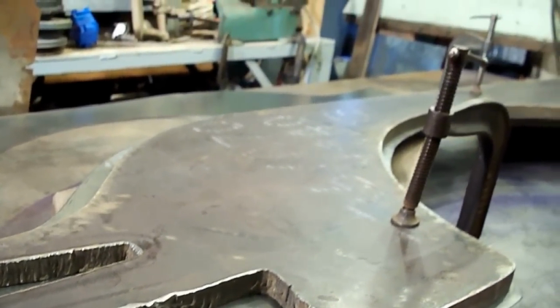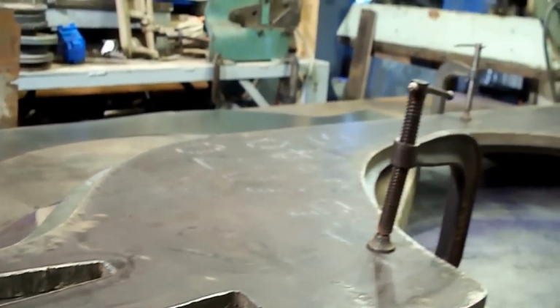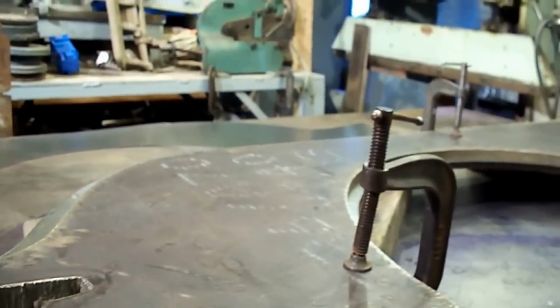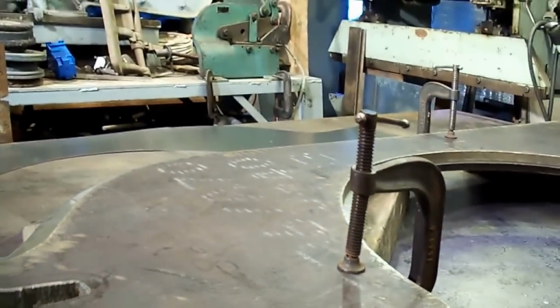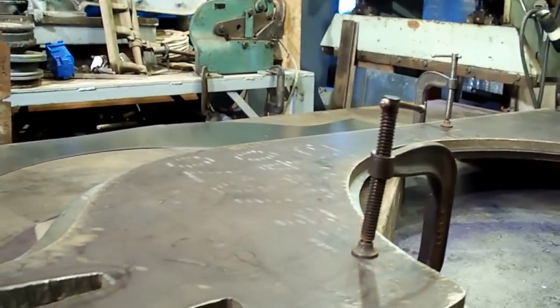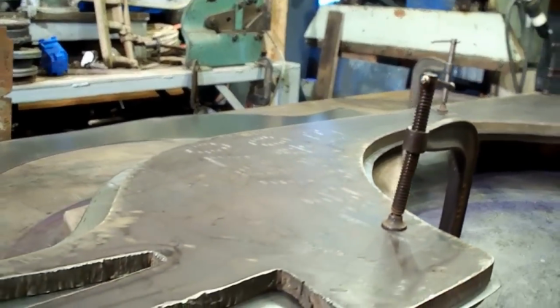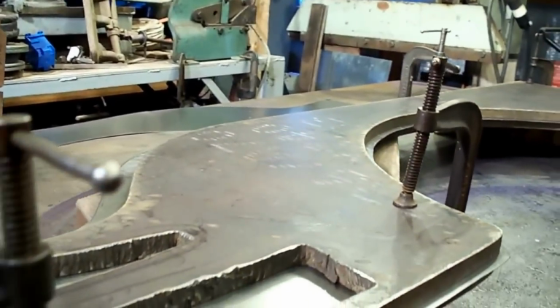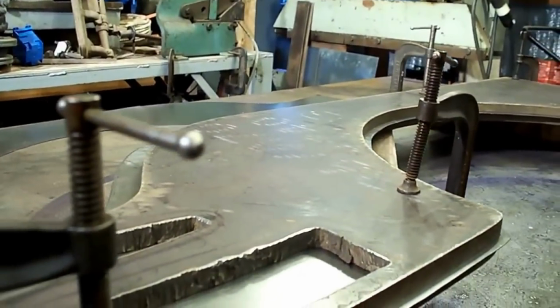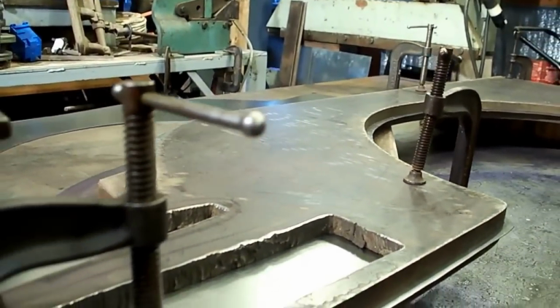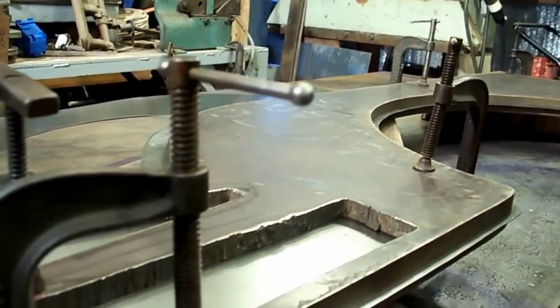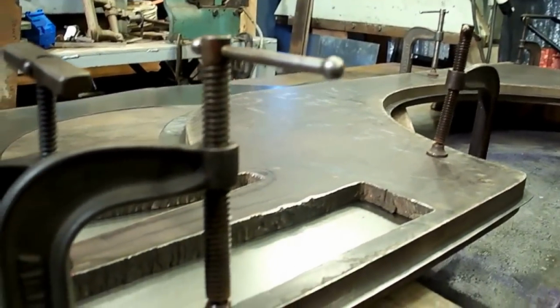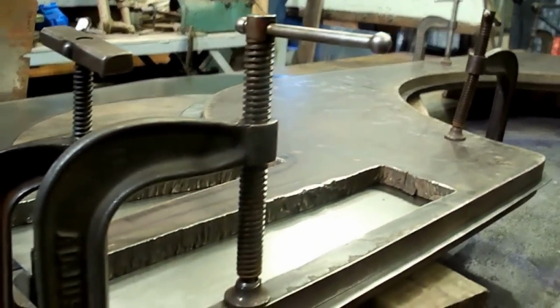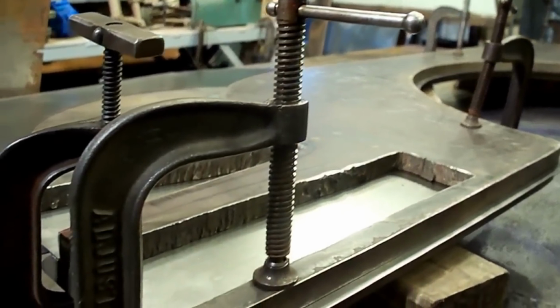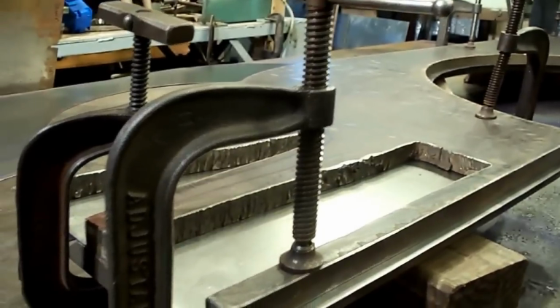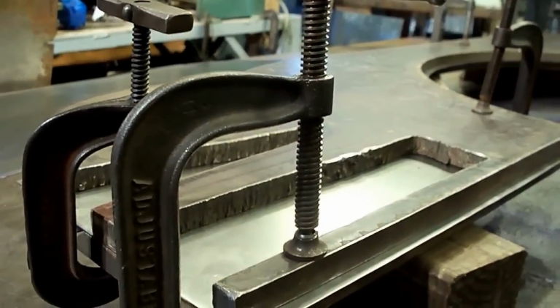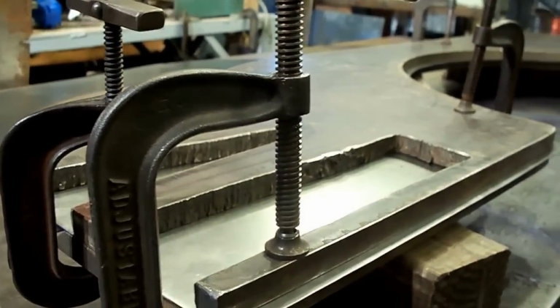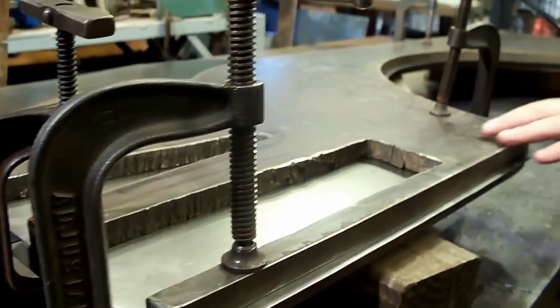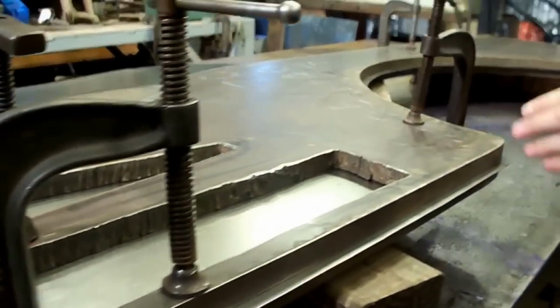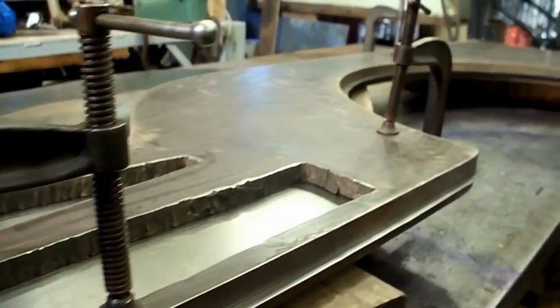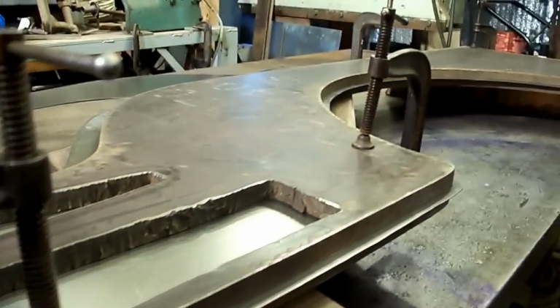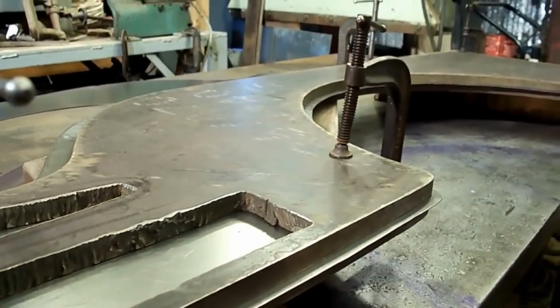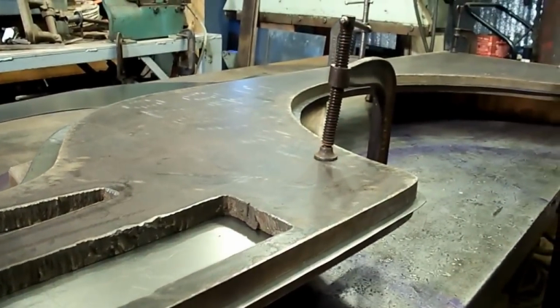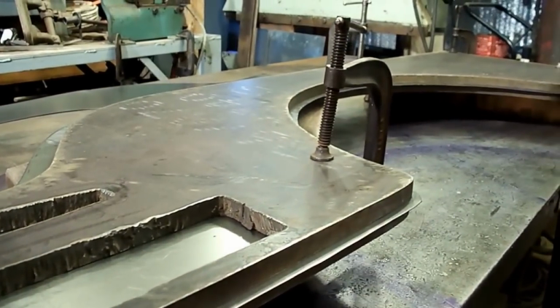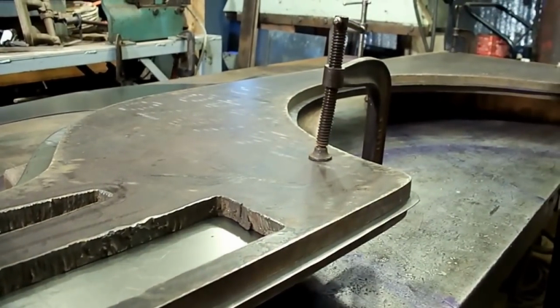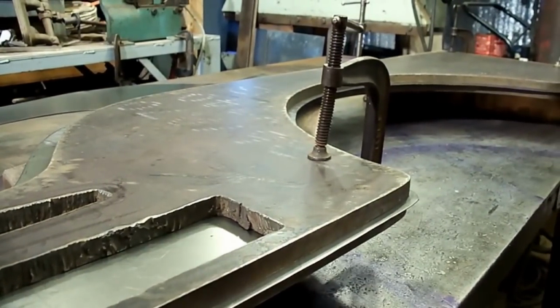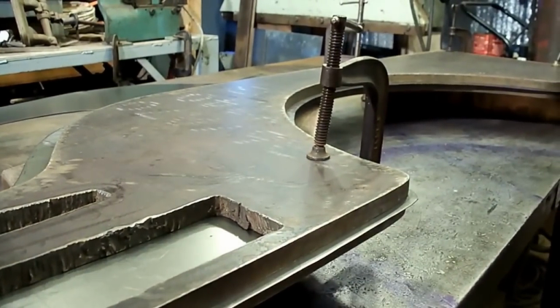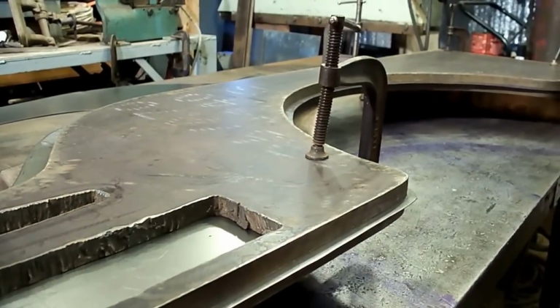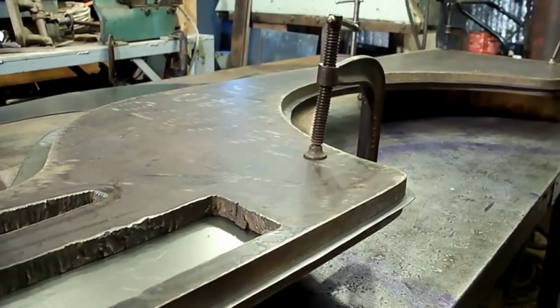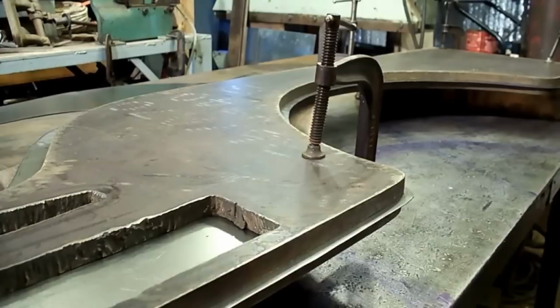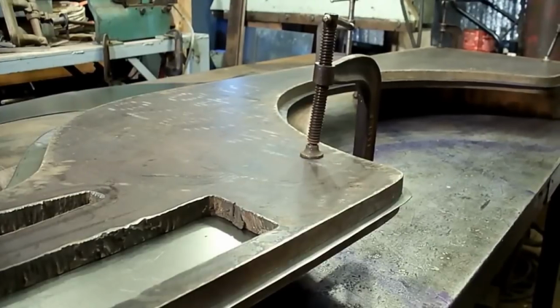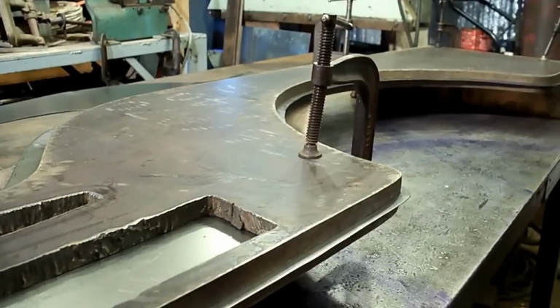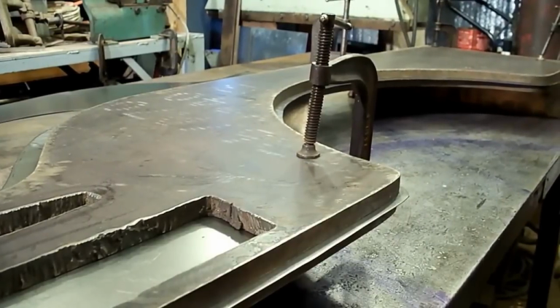These forms are about 30 years old and there's hundreds and hundreds of quarter panels that have come off of them and they're still like brand new. Every now and again give them a light sanding and they're still like new.